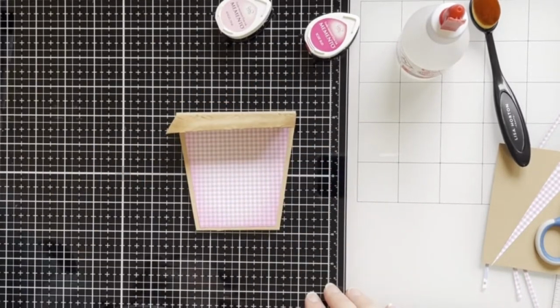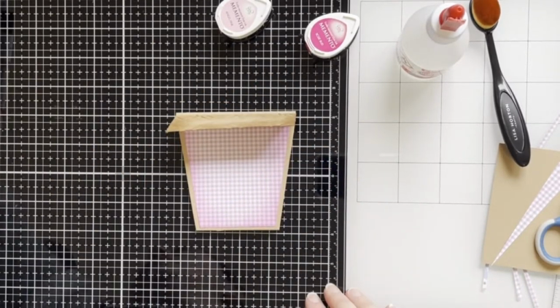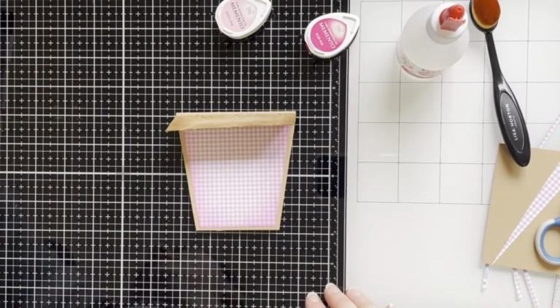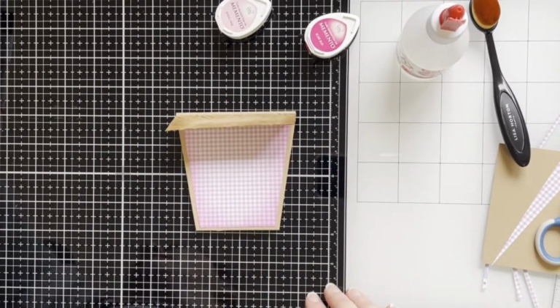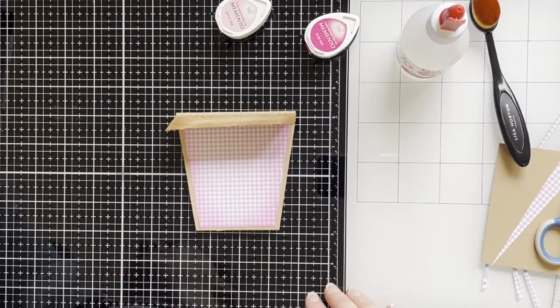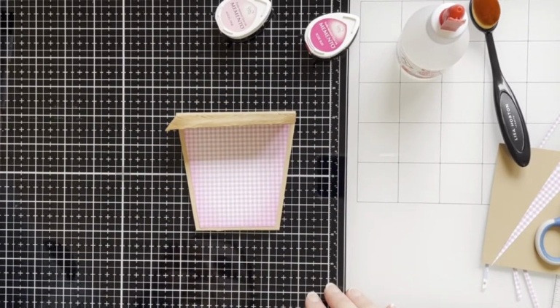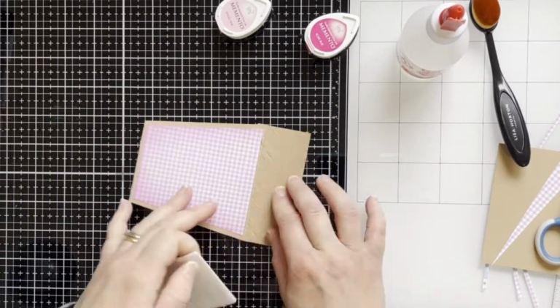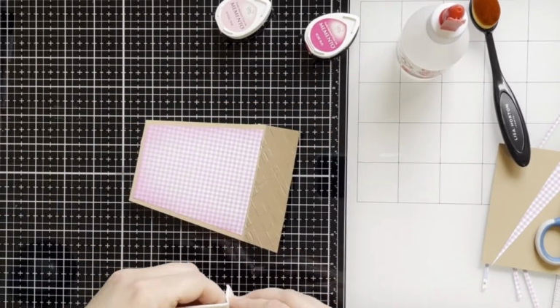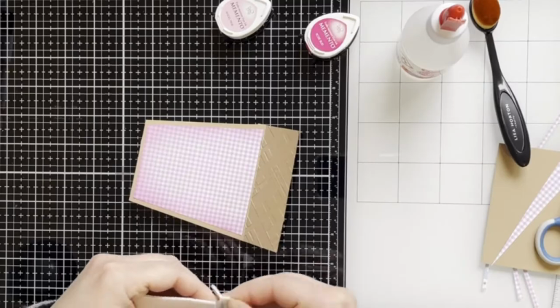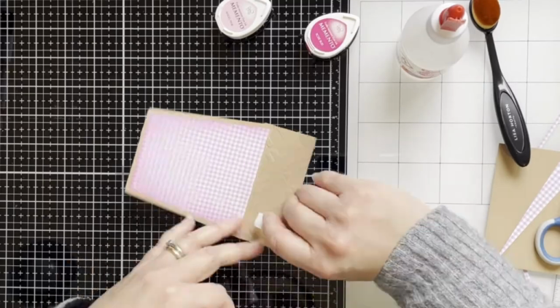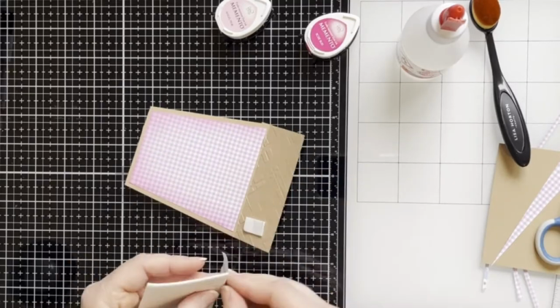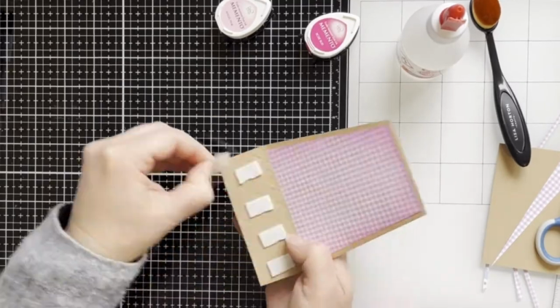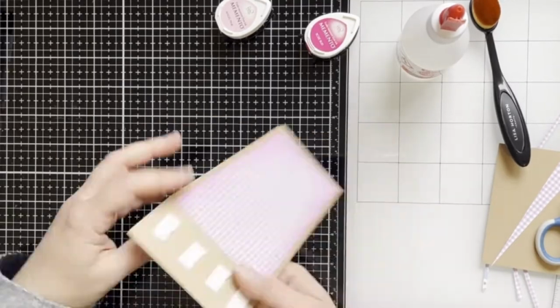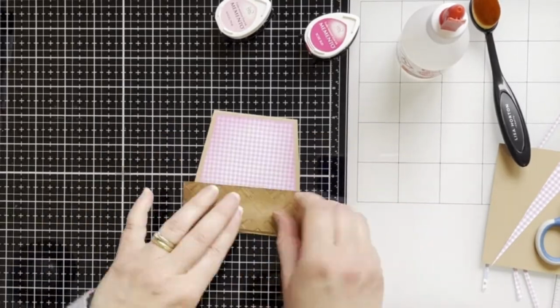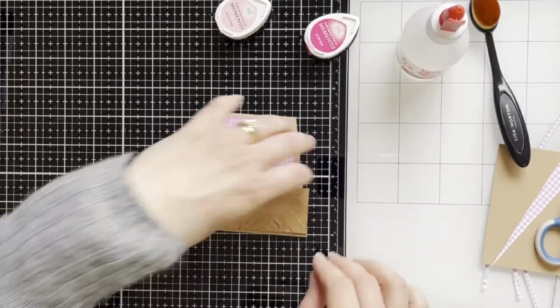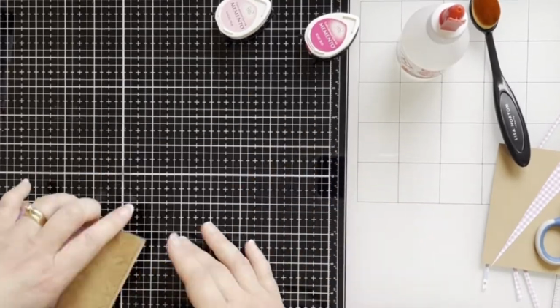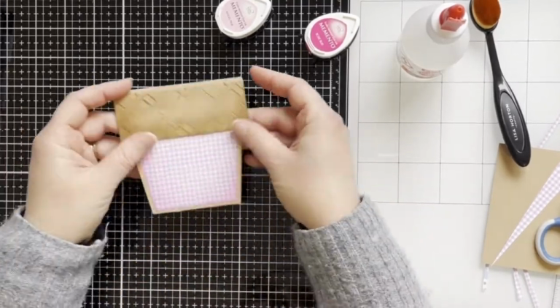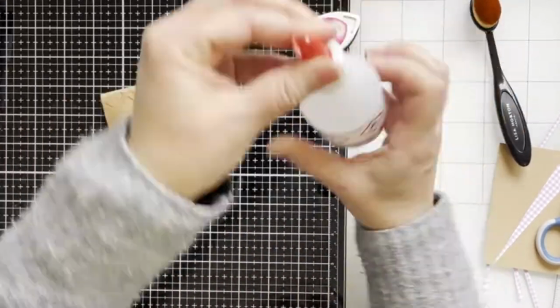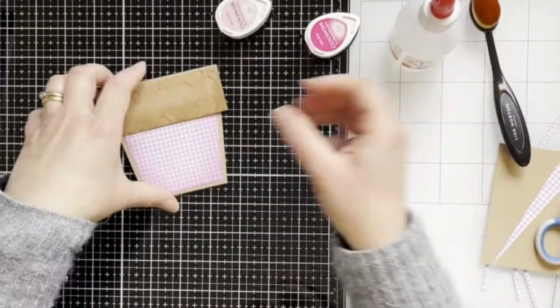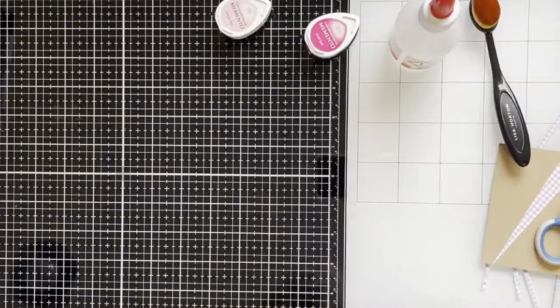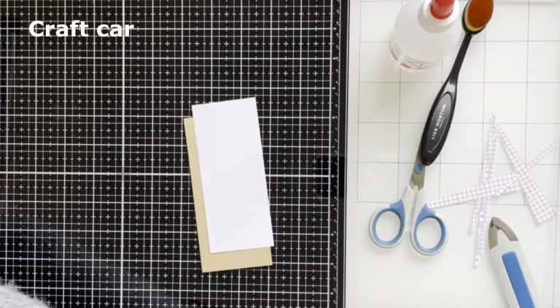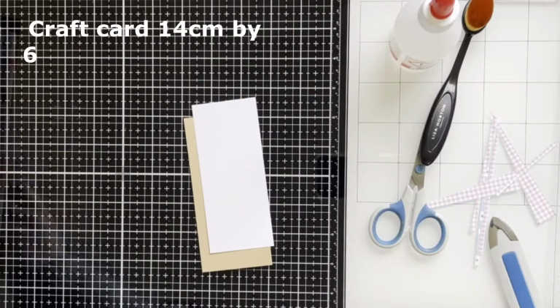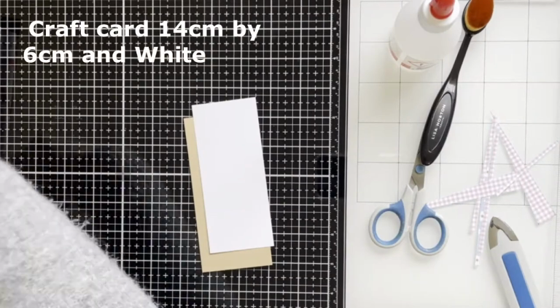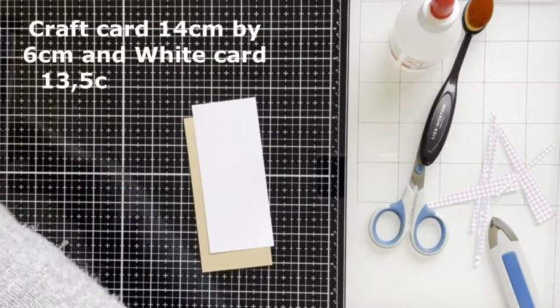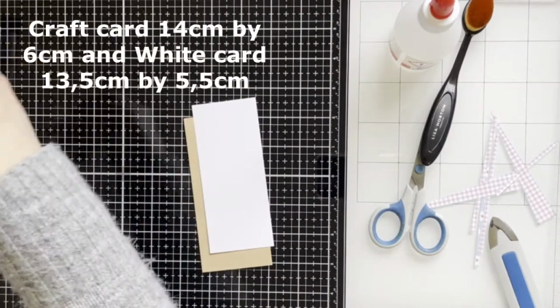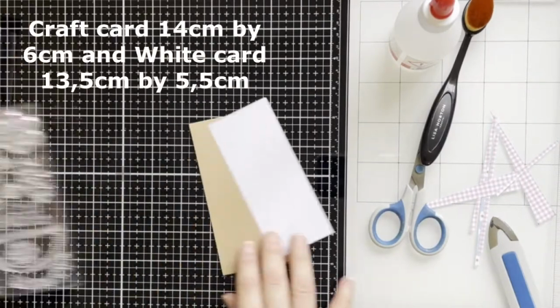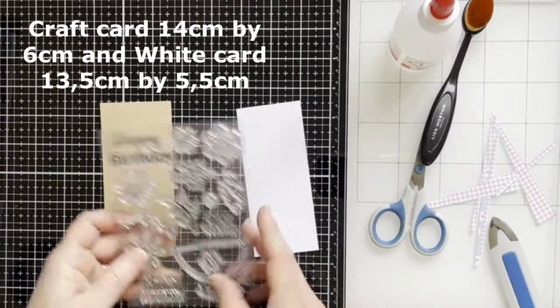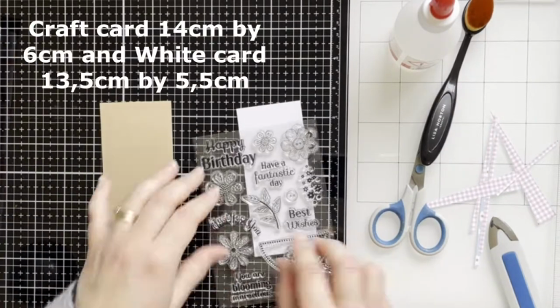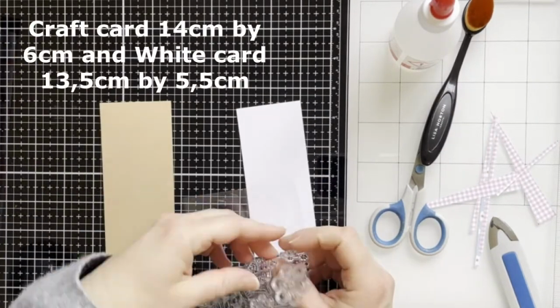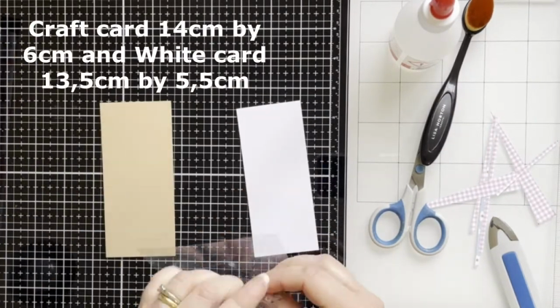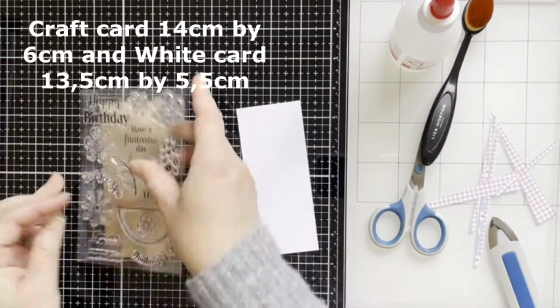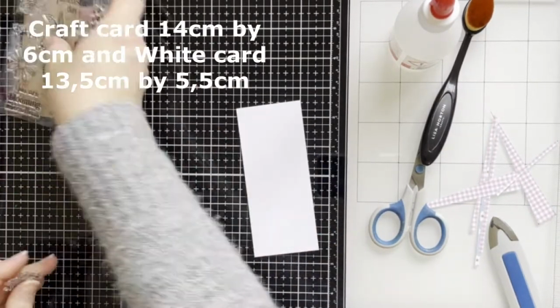Here I'm using some 3D foam pads and going to the top of the pod. I've also cut out some of the panel for the inside.